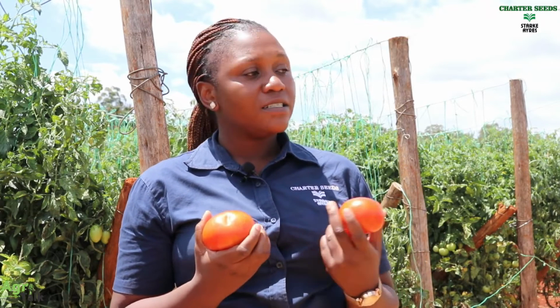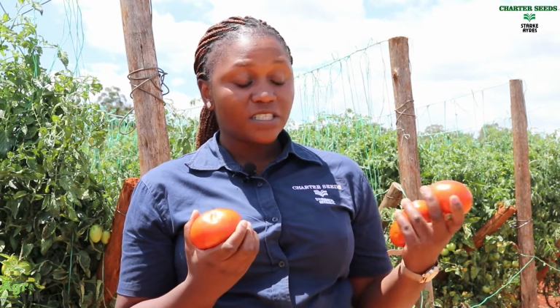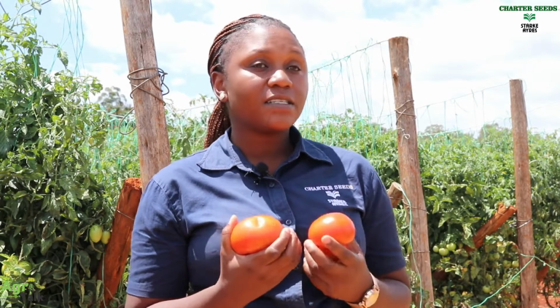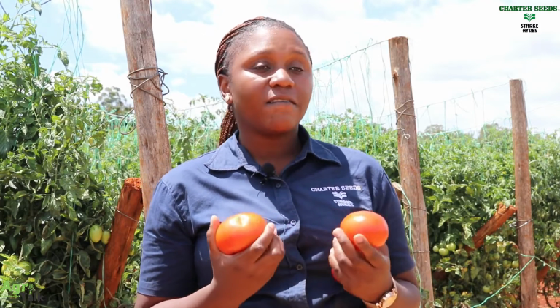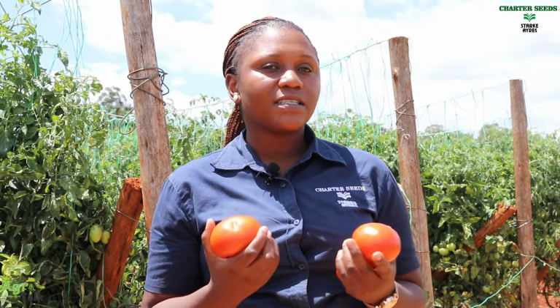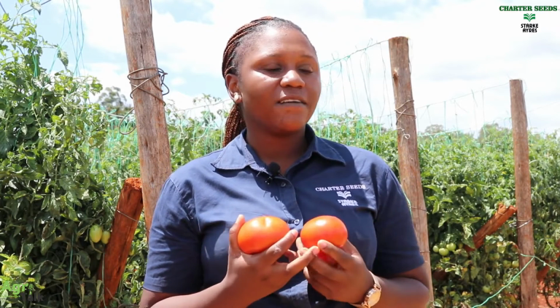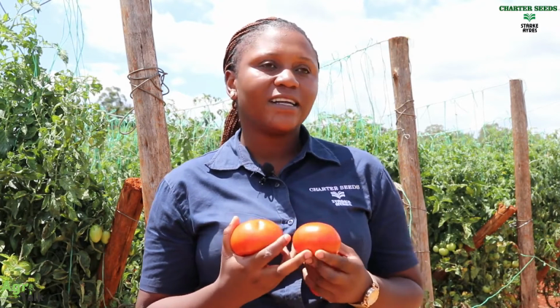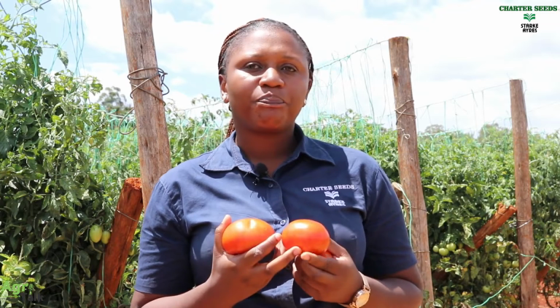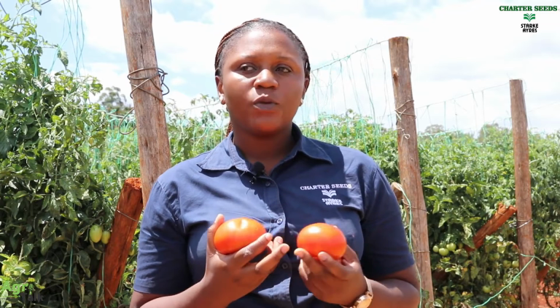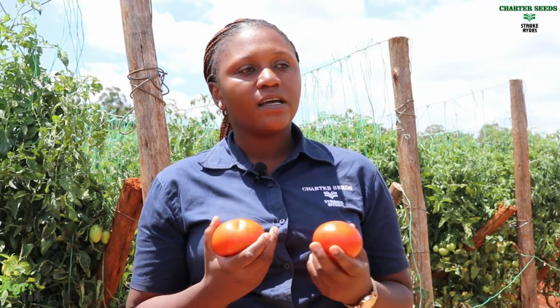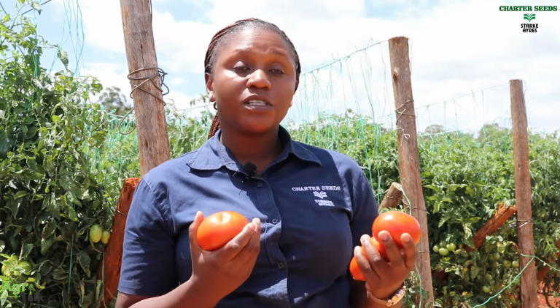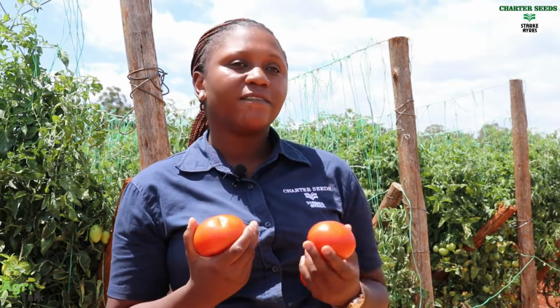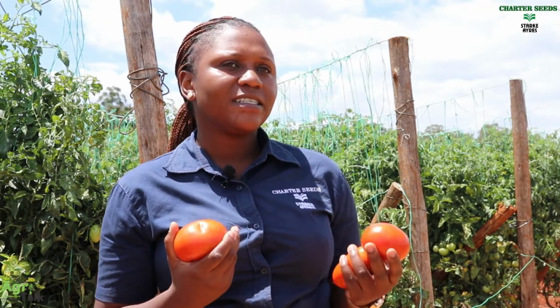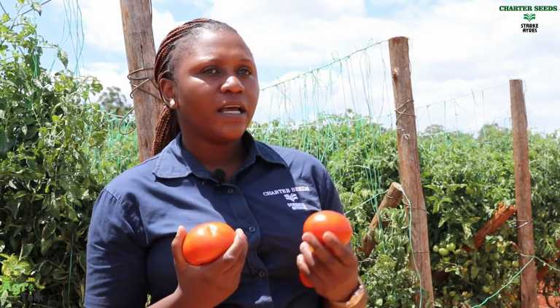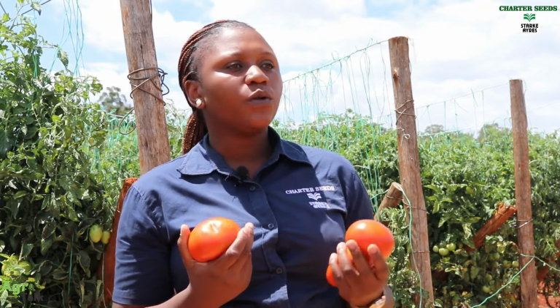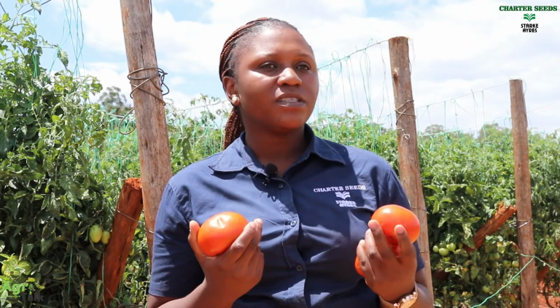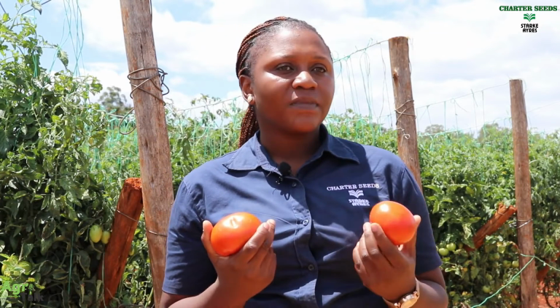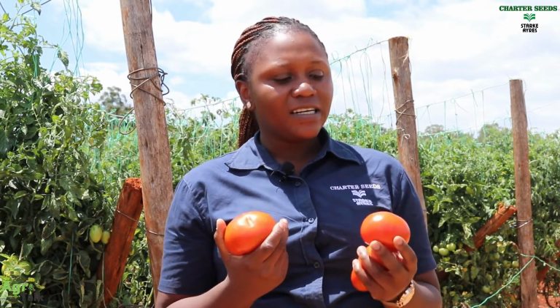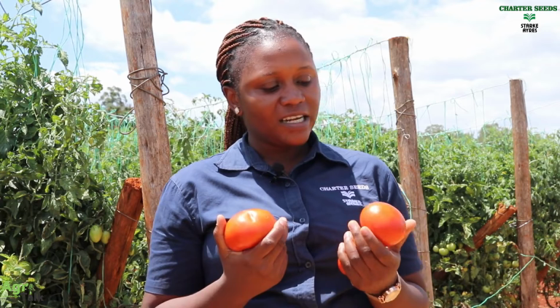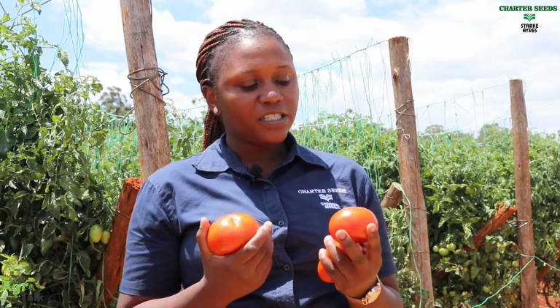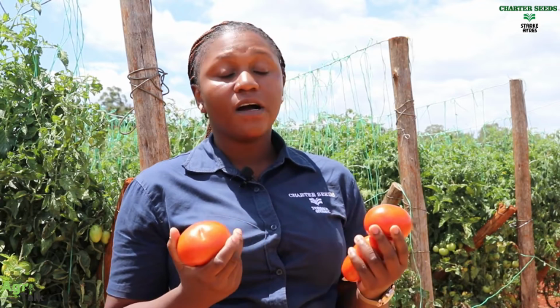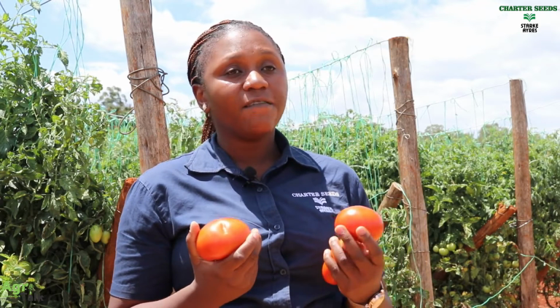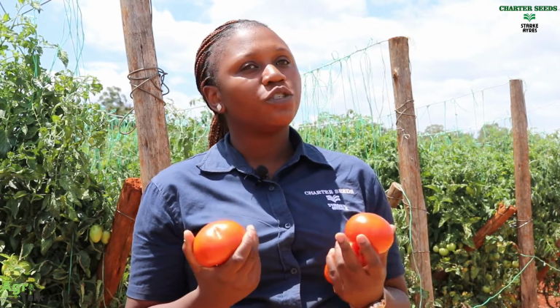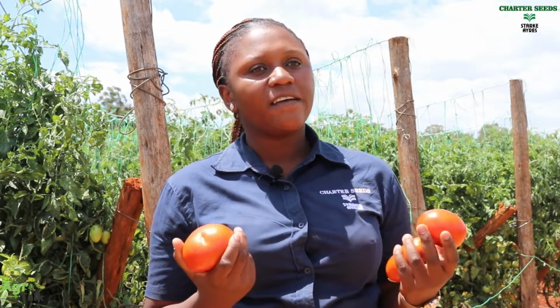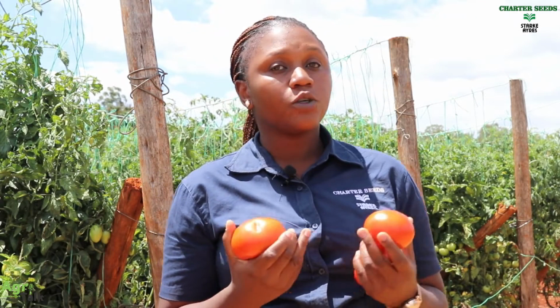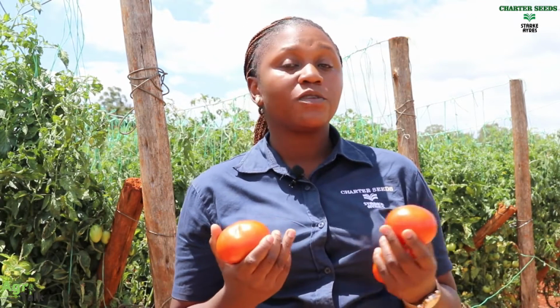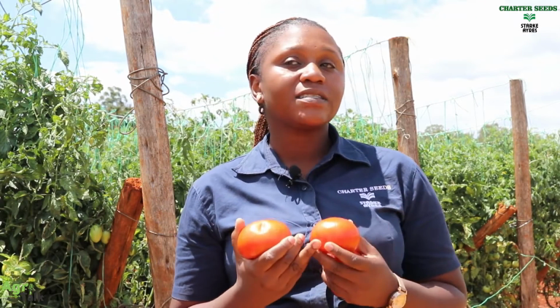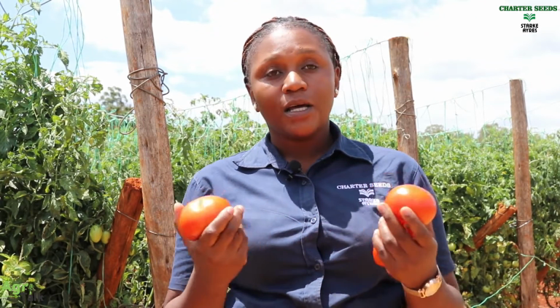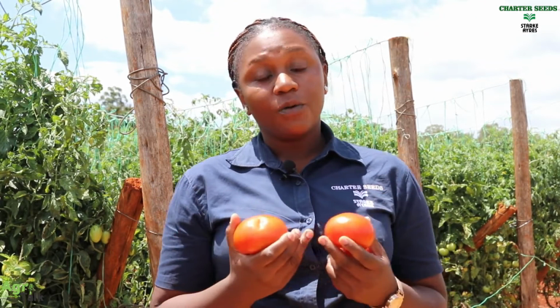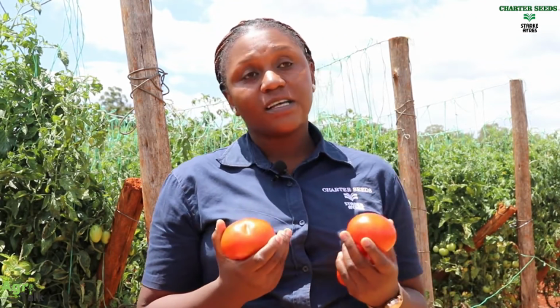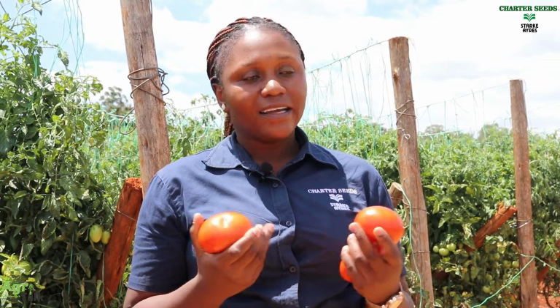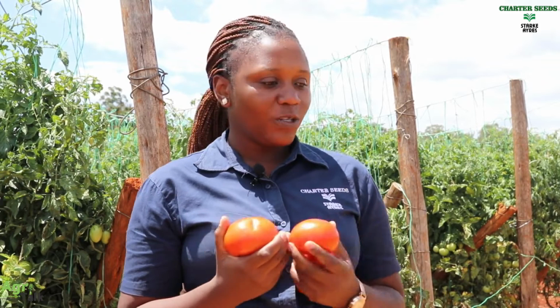For determinant varieties, we have Zandra, which is an ultra-quick variety — a quick in, quick out. Zandra has the advantage of having a good shelf life; it can go up to three weeks without getting rotten.